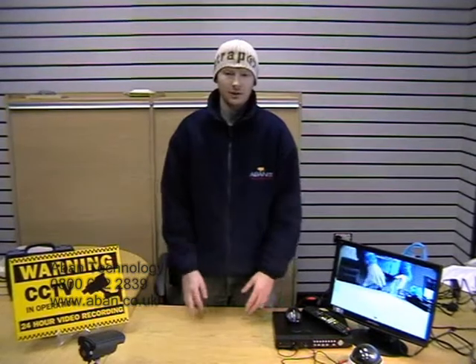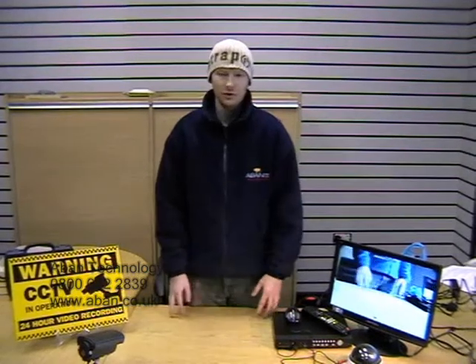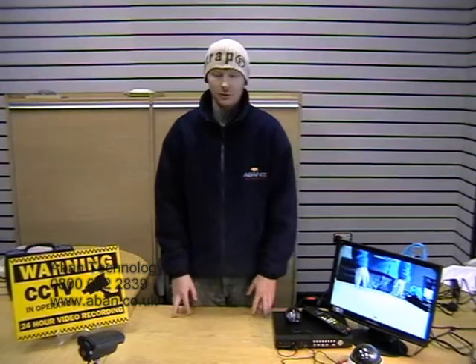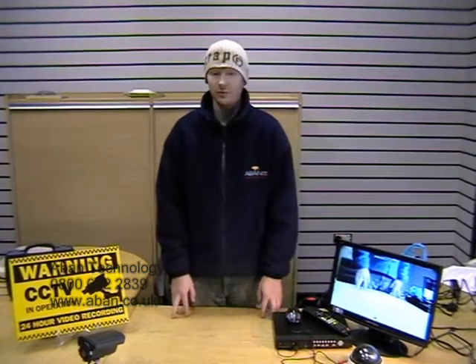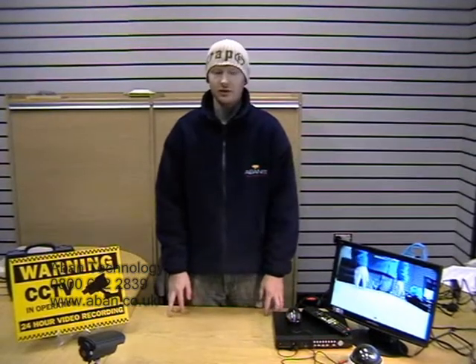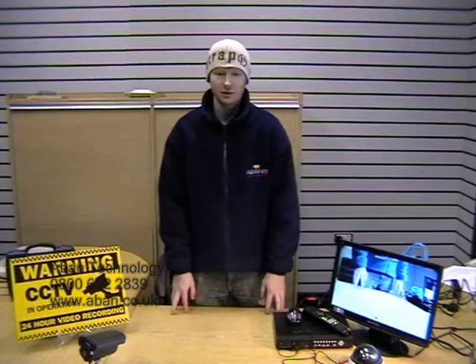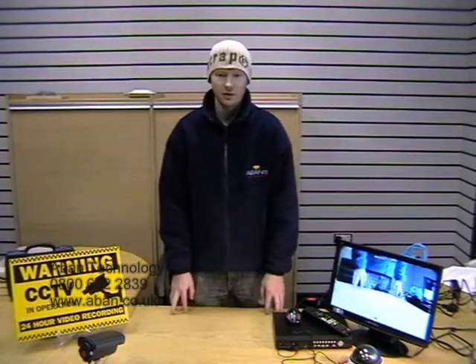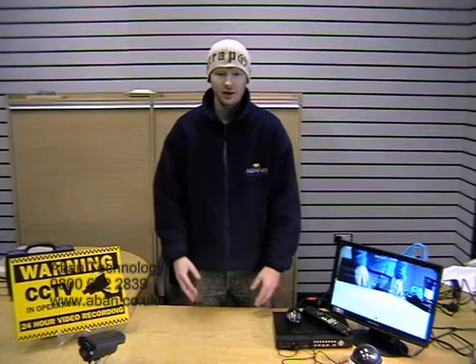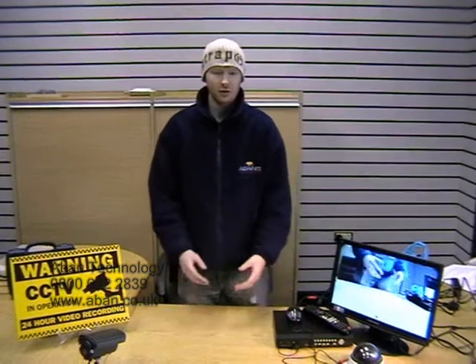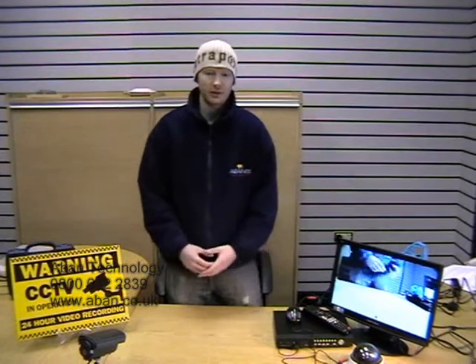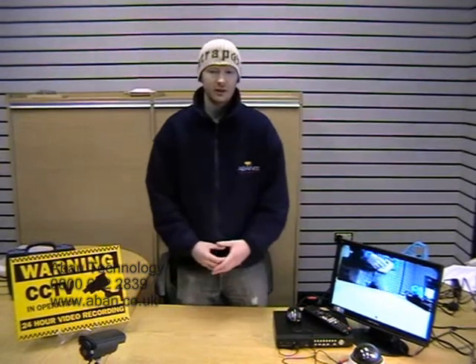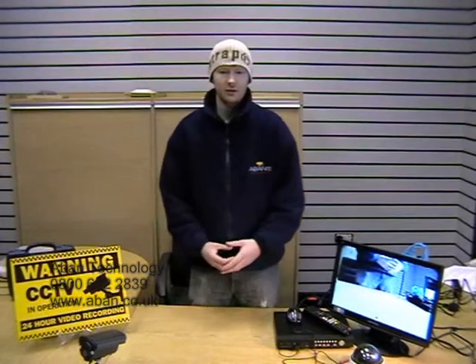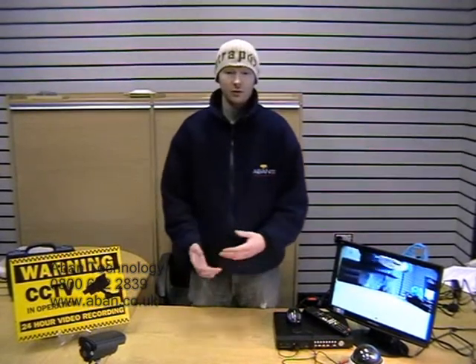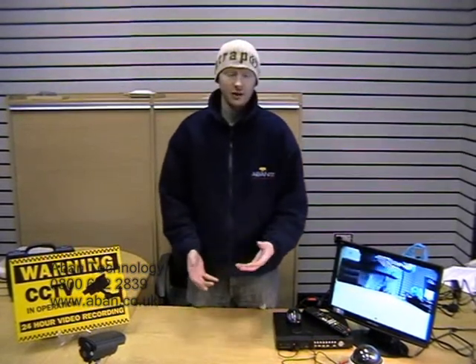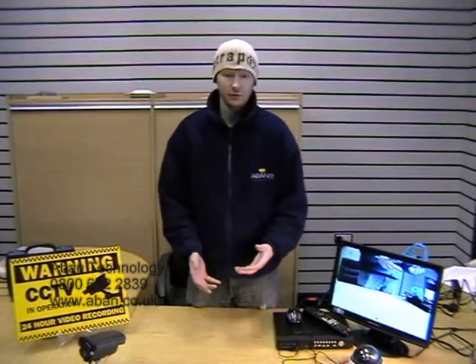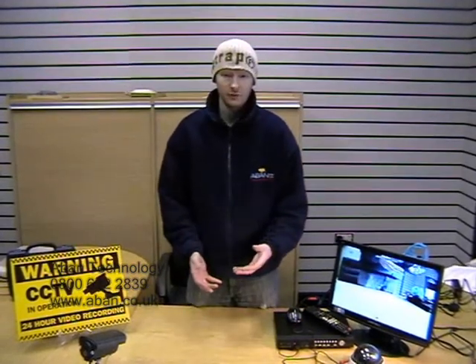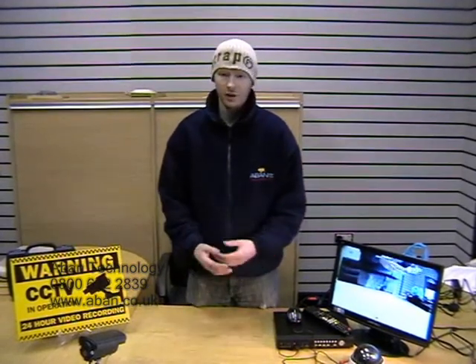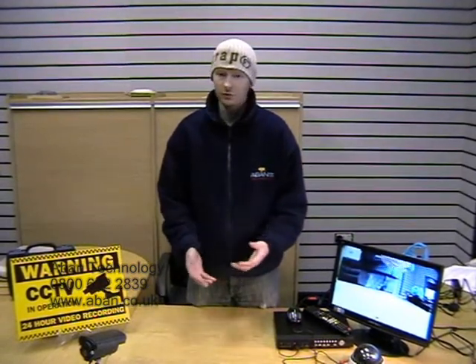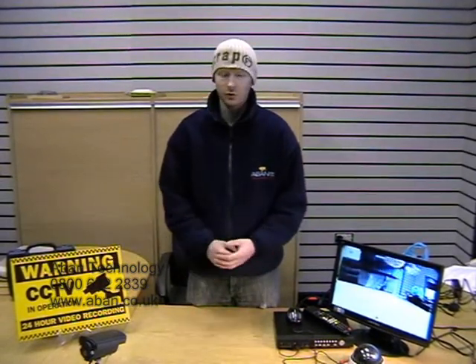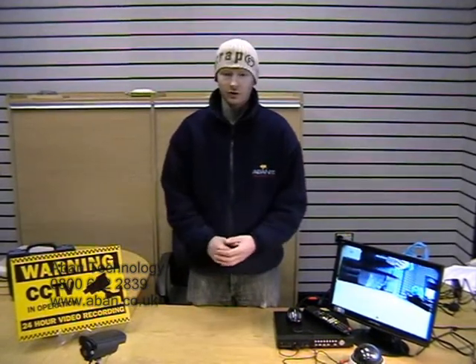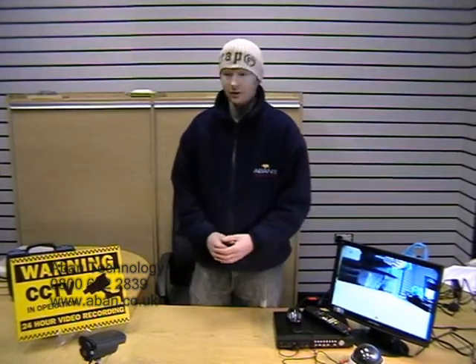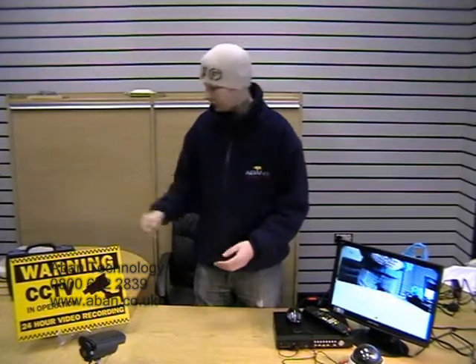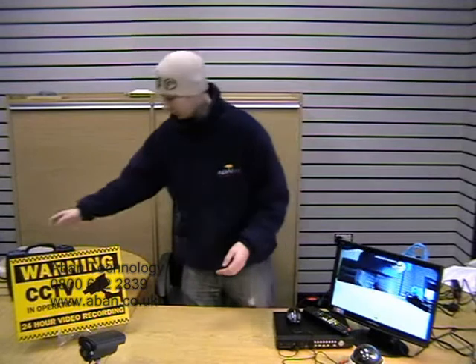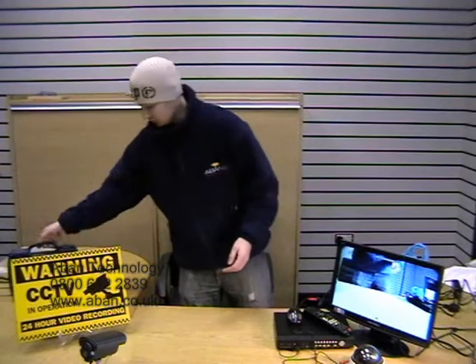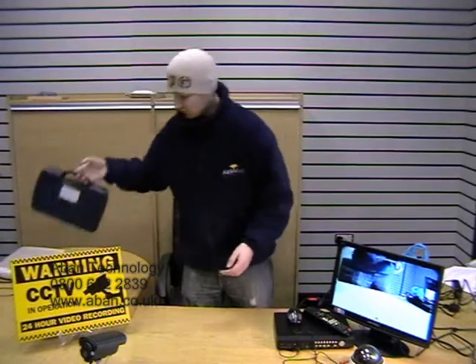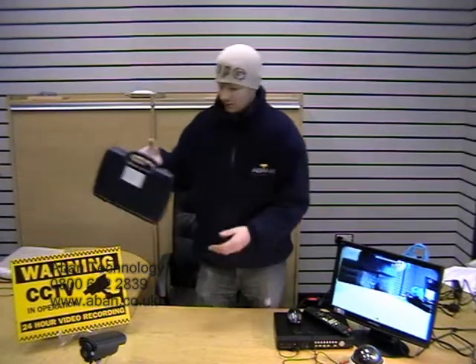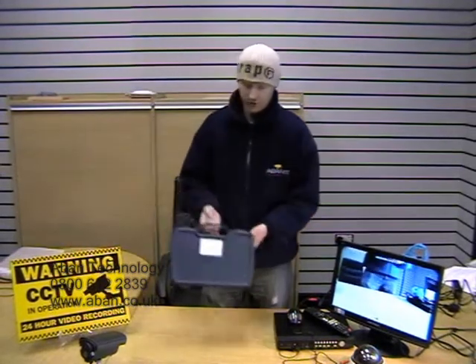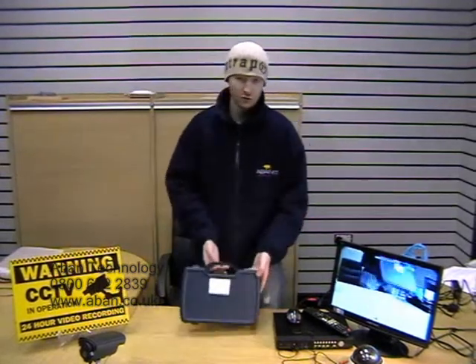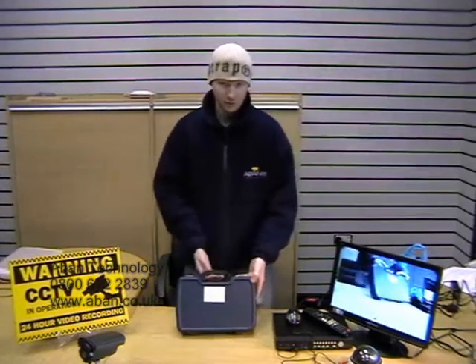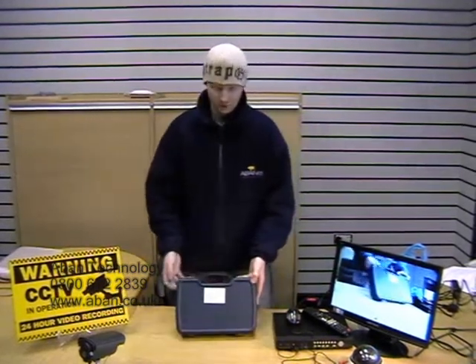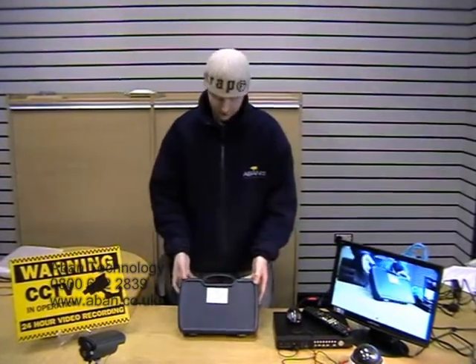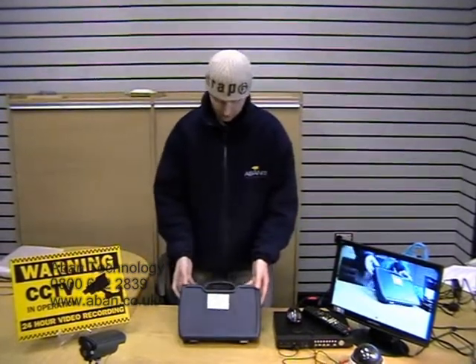Hi, my name is Scott and I work for Airband Technology. In order to make your own cables, a number of tools are required. Here is a tool kit that we supply.